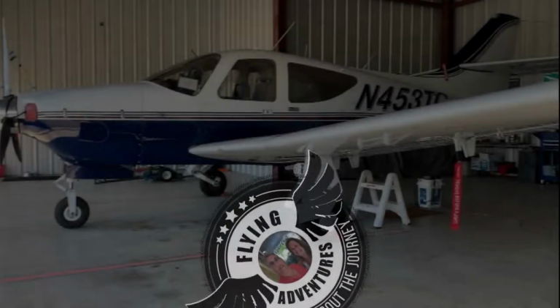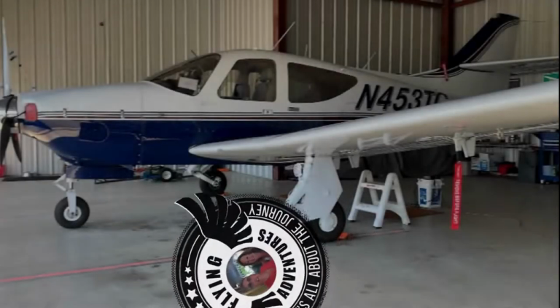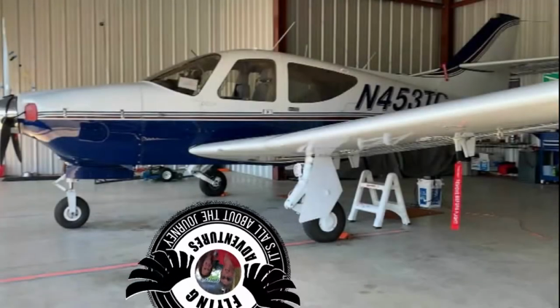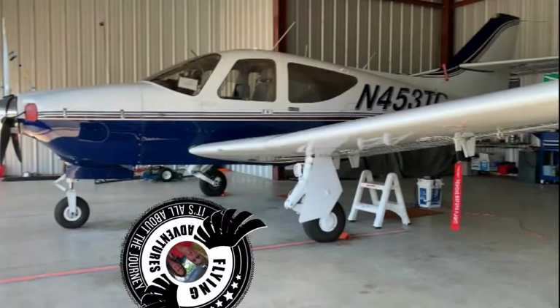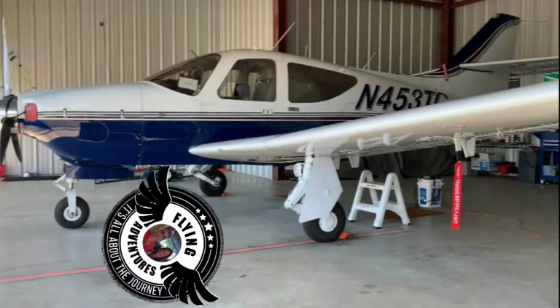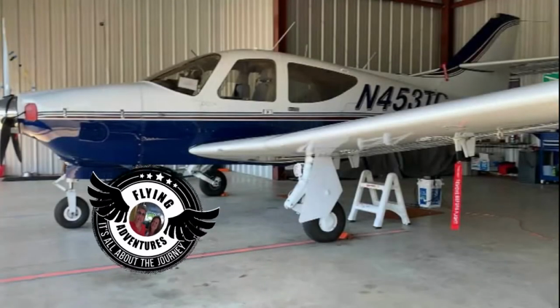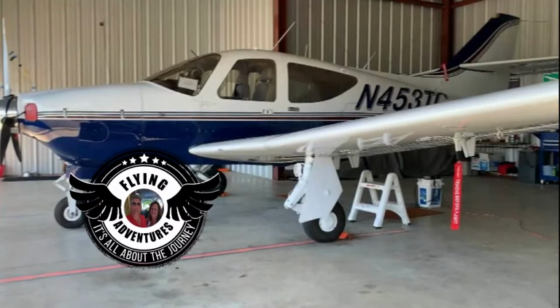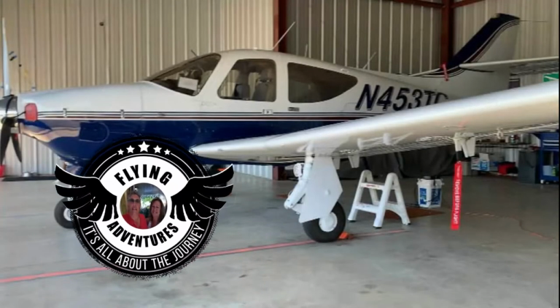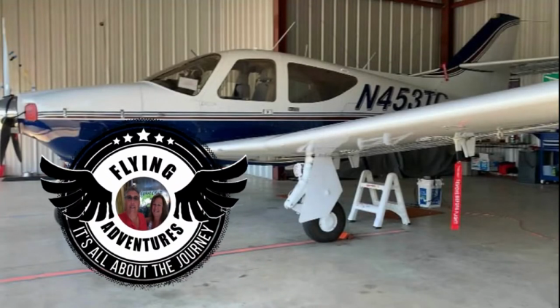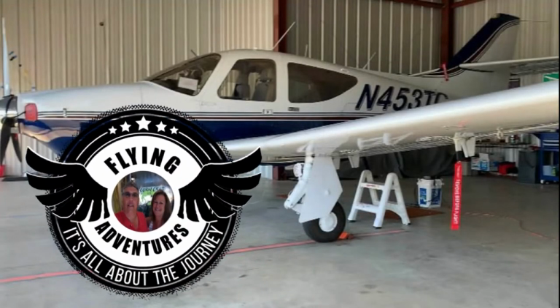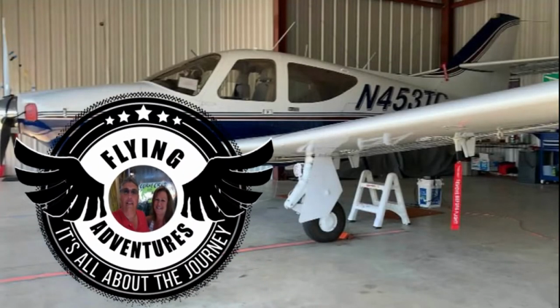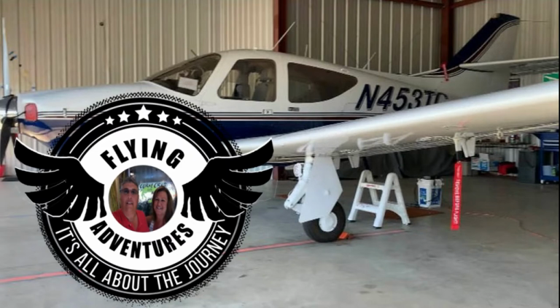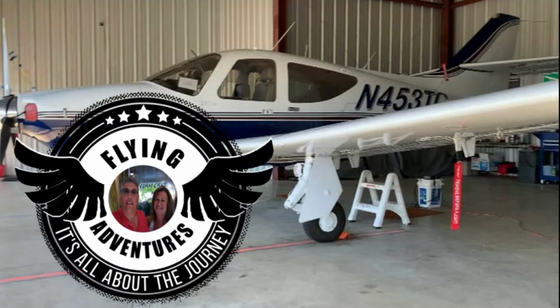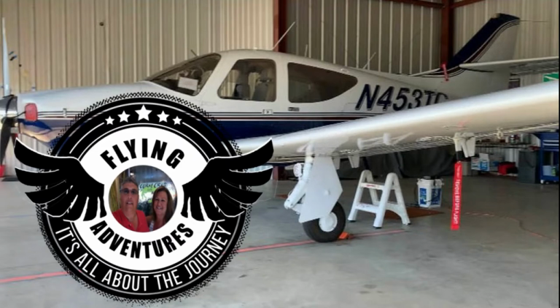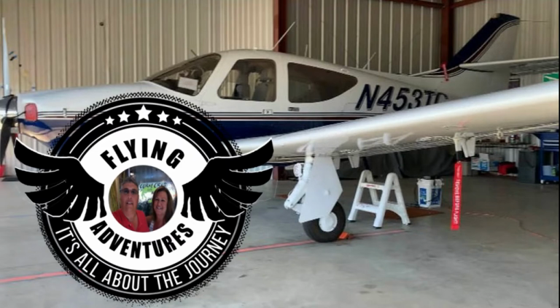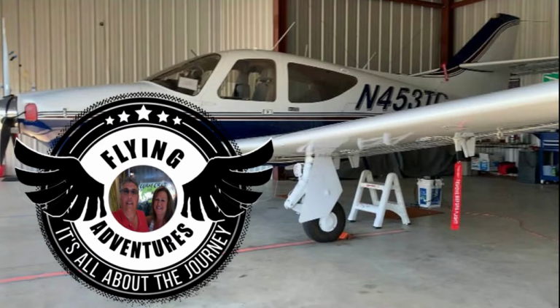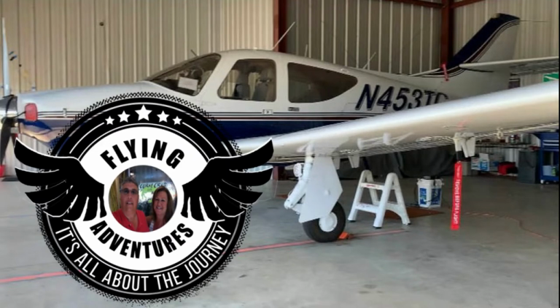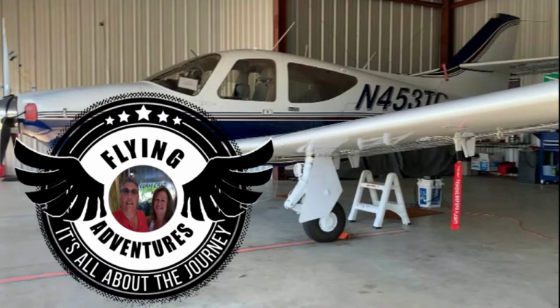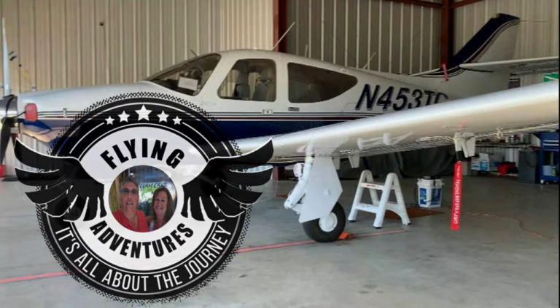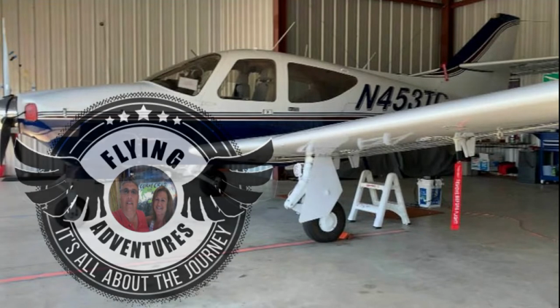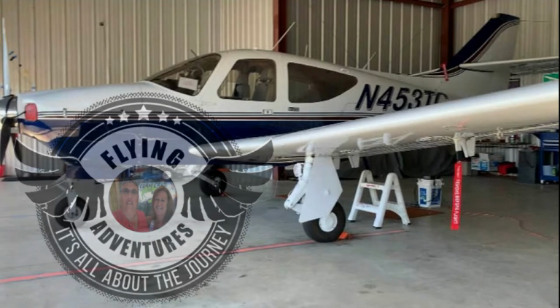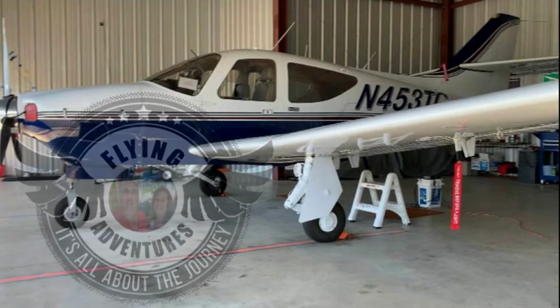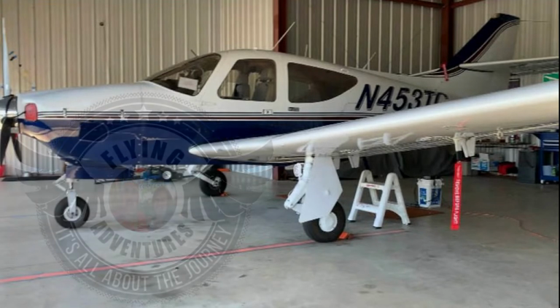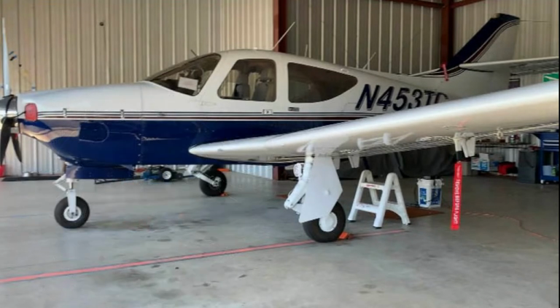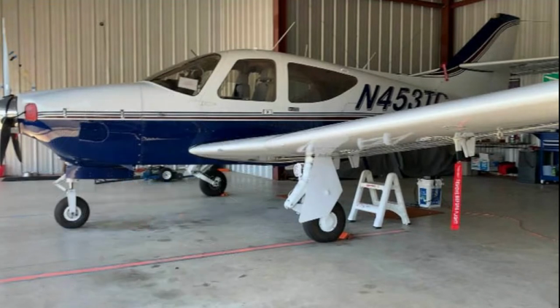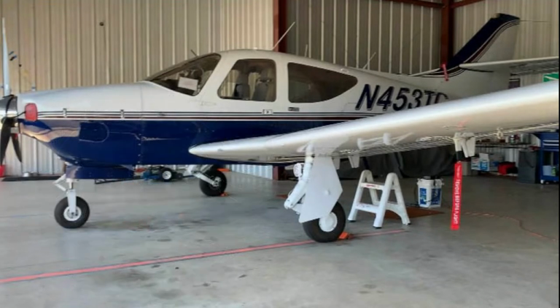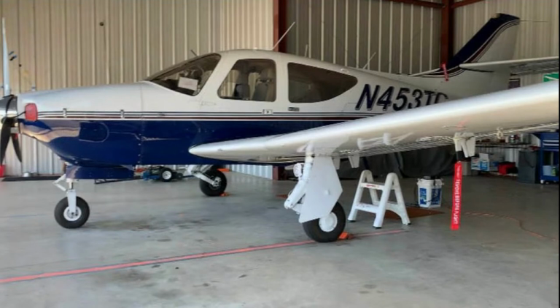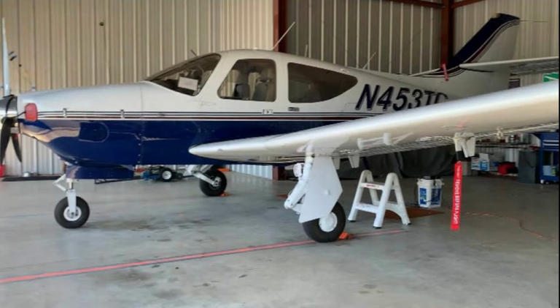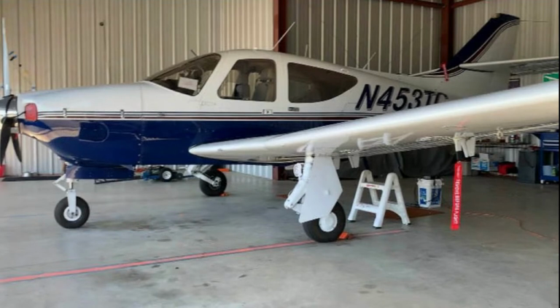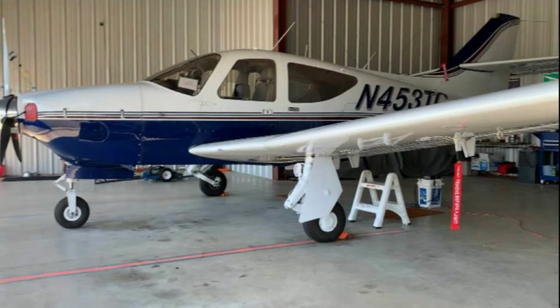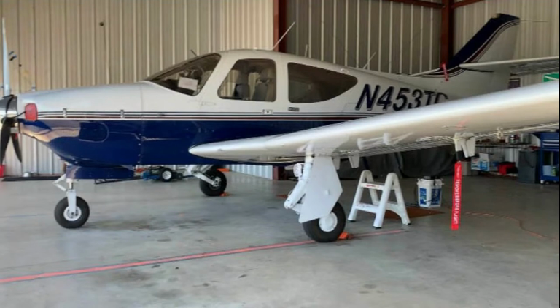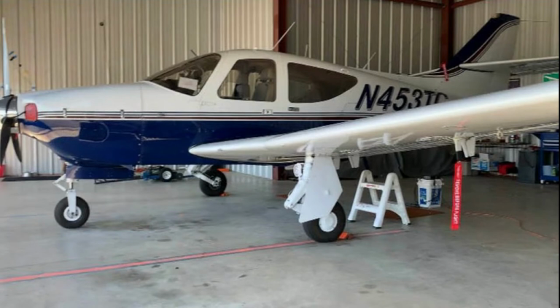Welcome to Our Flying Adventures — it's all about the journey. Today's journey, we're going to watch Alan from wingviewtent.com do my install on 3 Tango Charlie. Let's get to it.